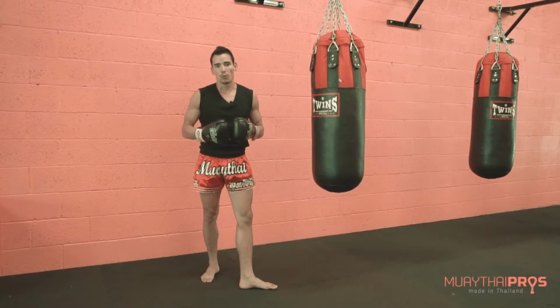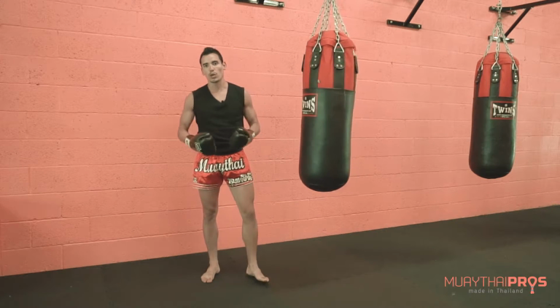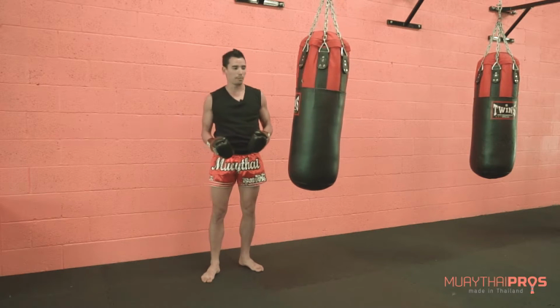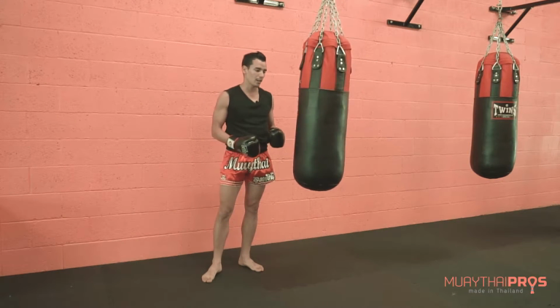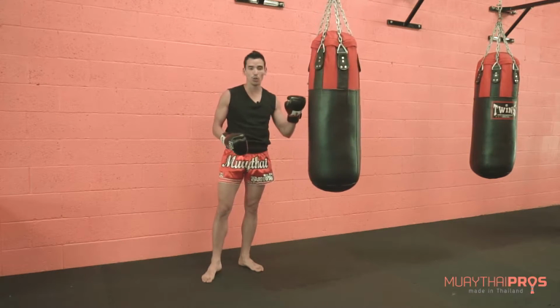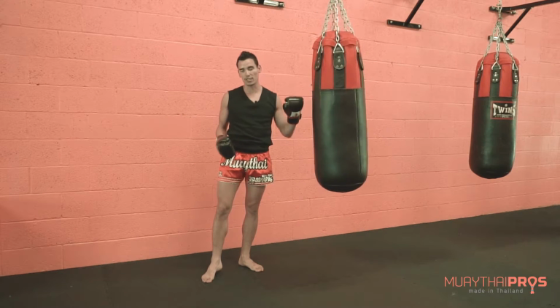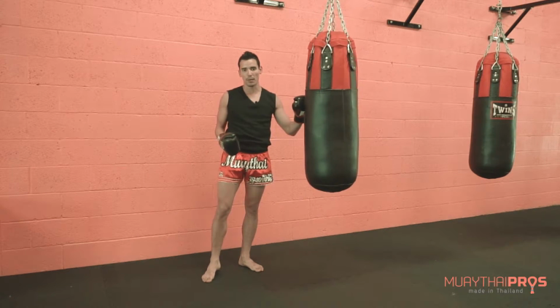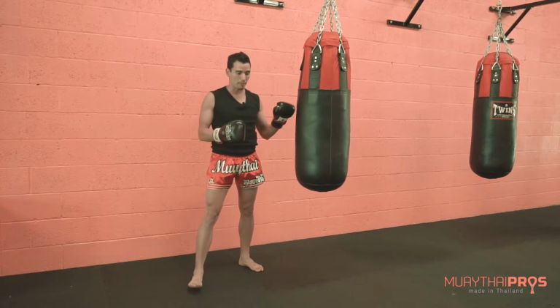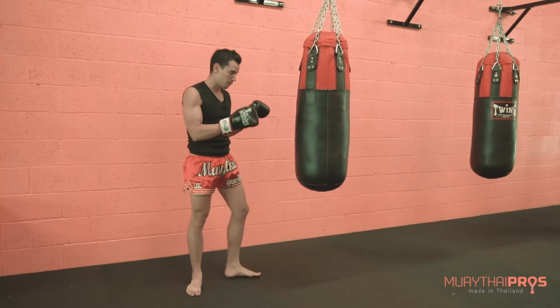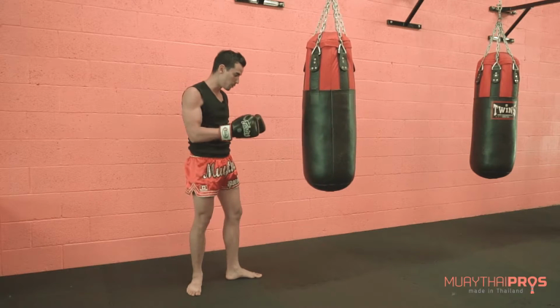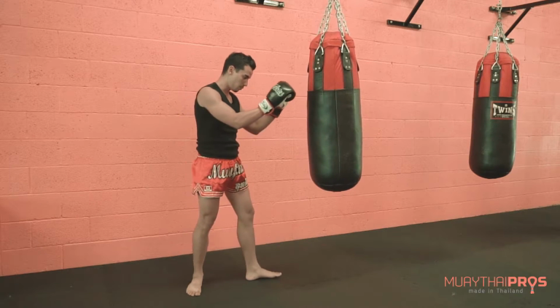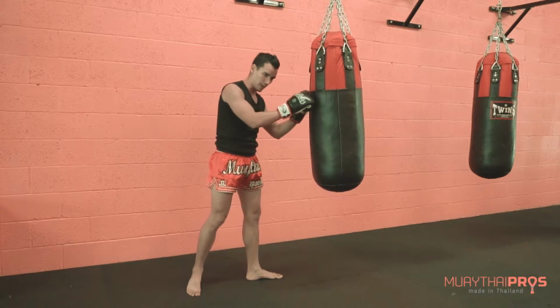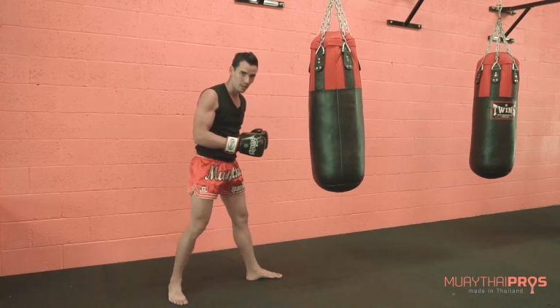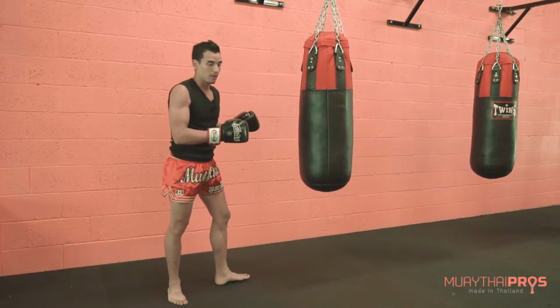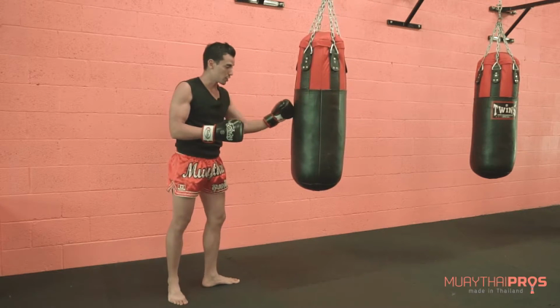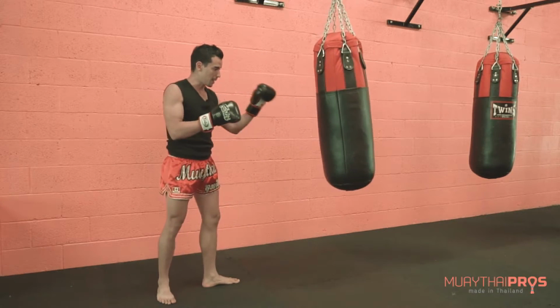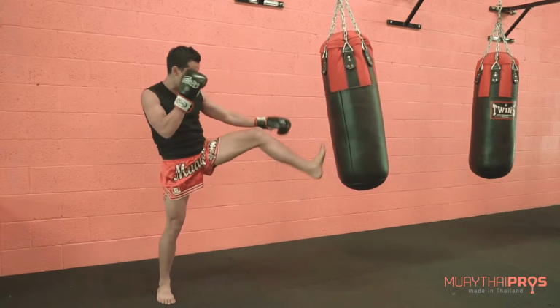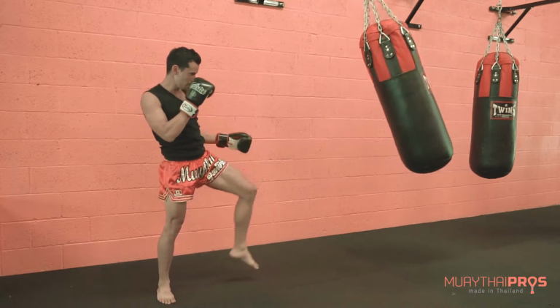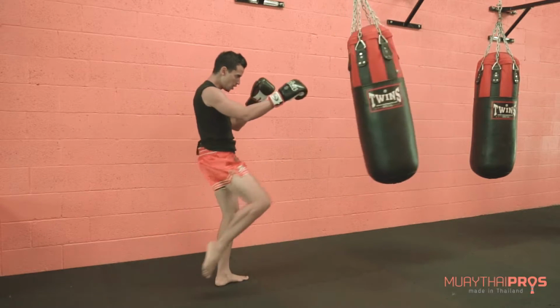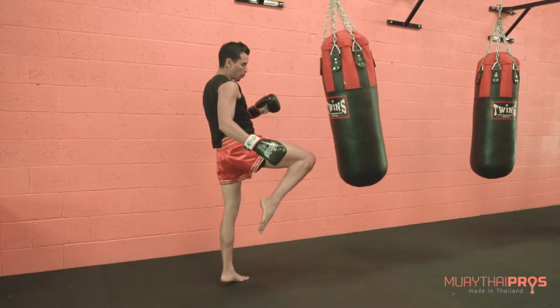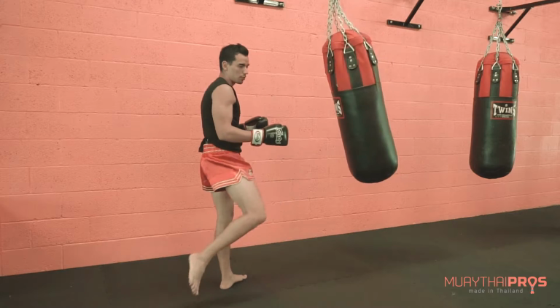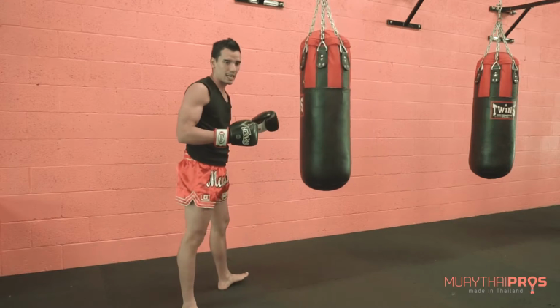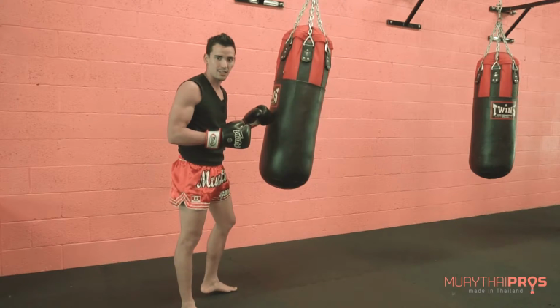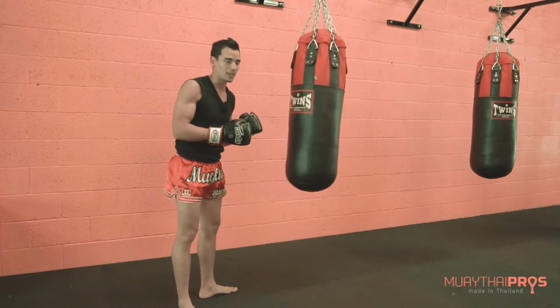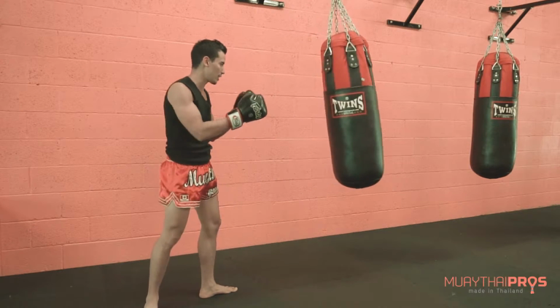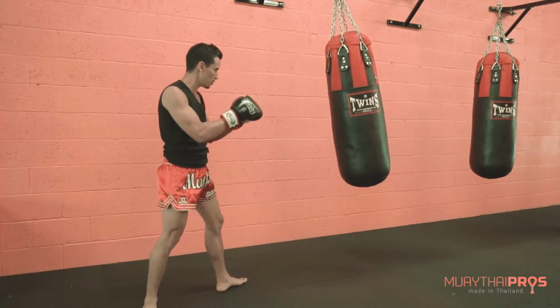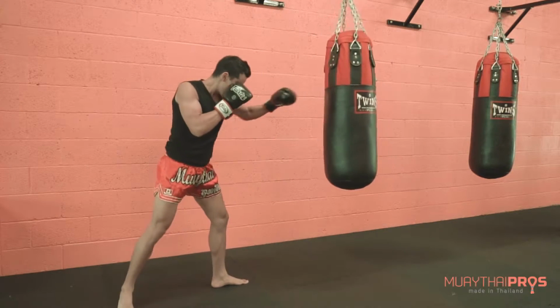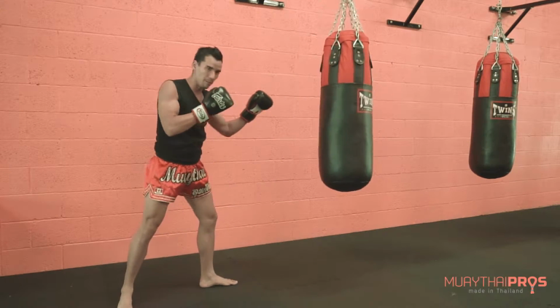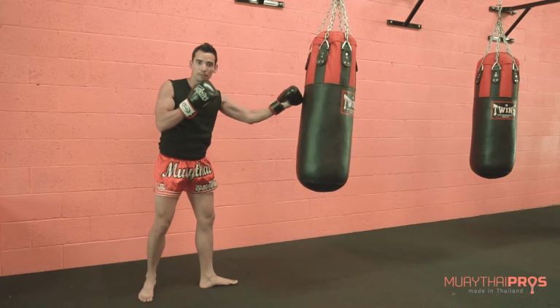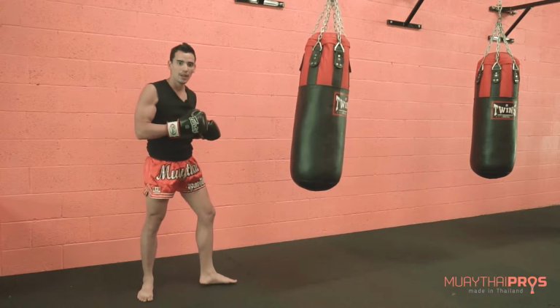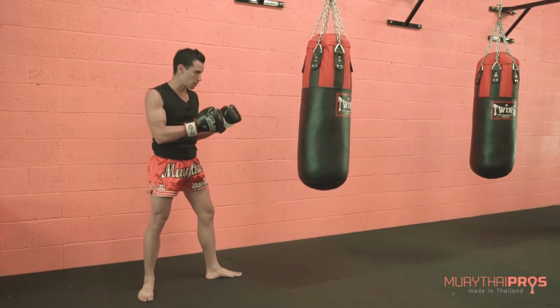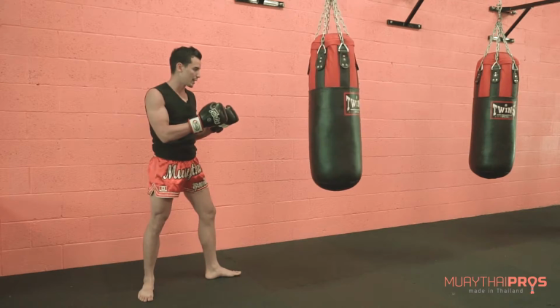When you're working on the bag, you don't want to stop the bag from moving with your hands. If you want to adjust the bag, work on throwing a technique to stop it. If it's coming at you, throw a jab and that'll slow it down.